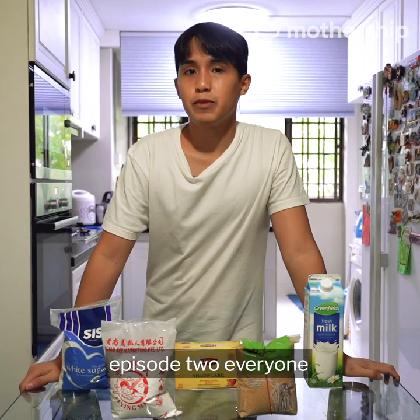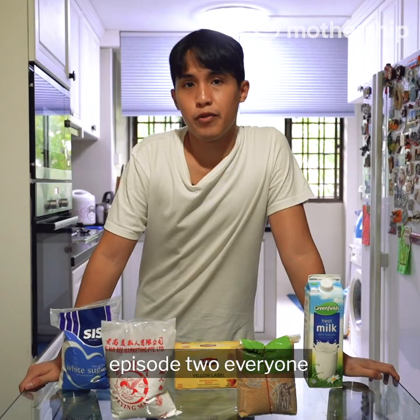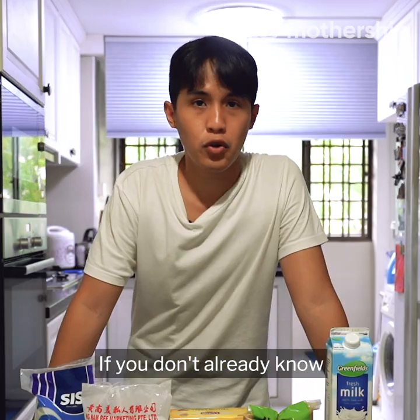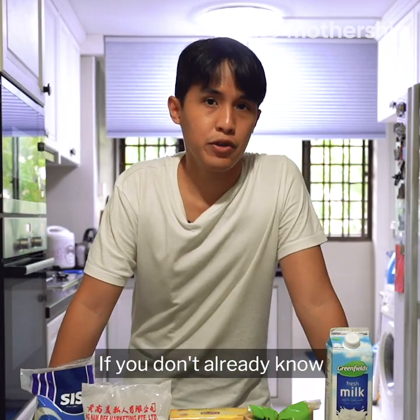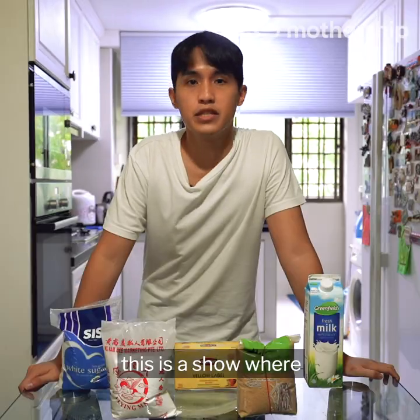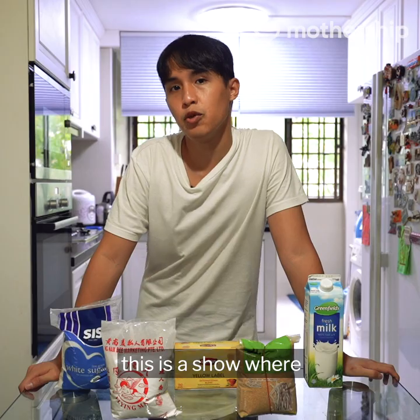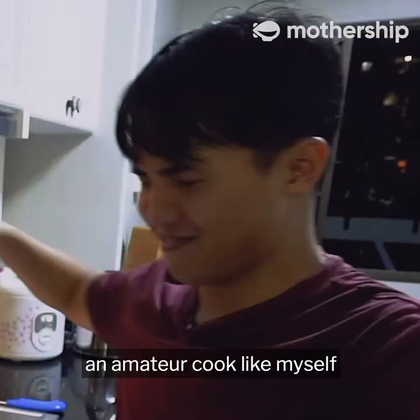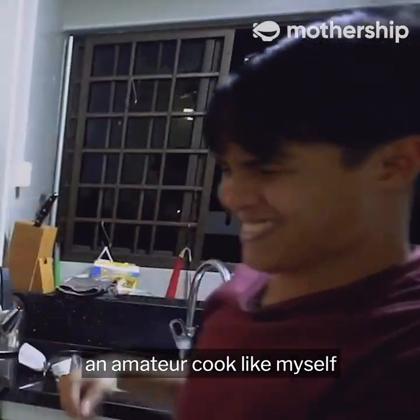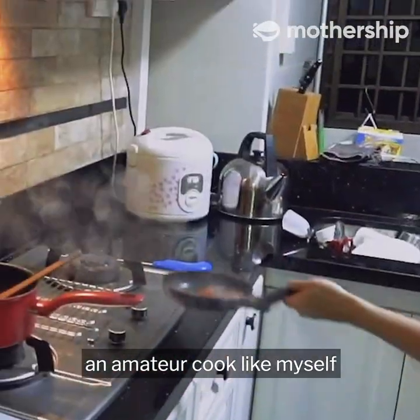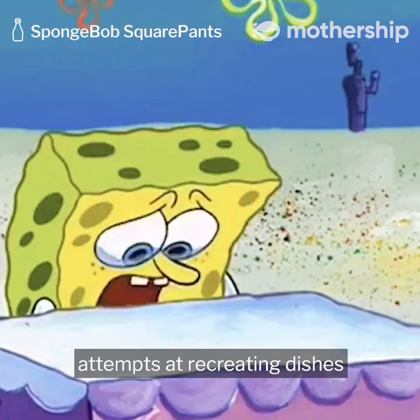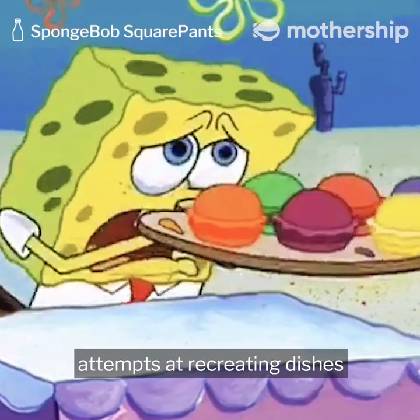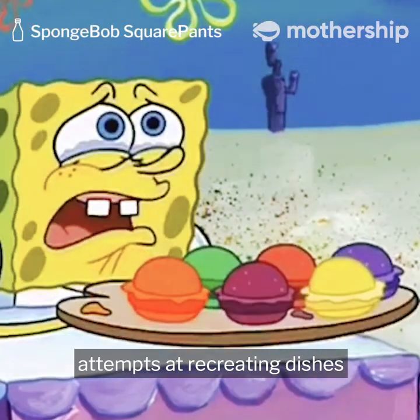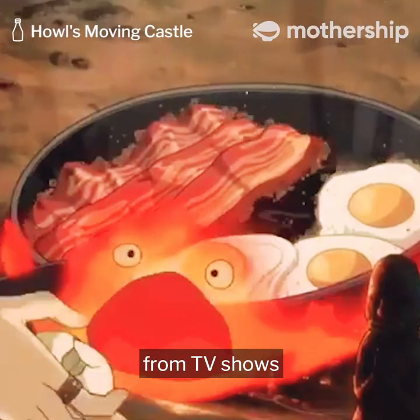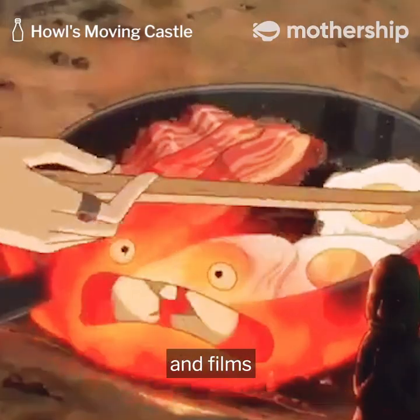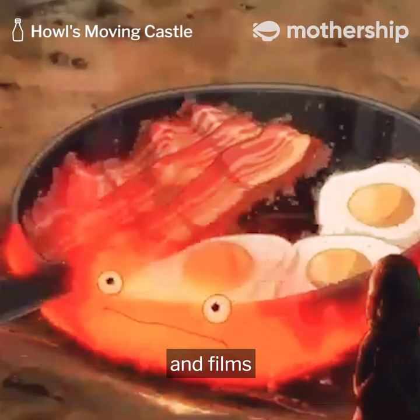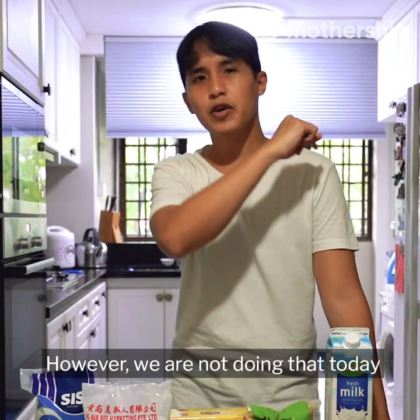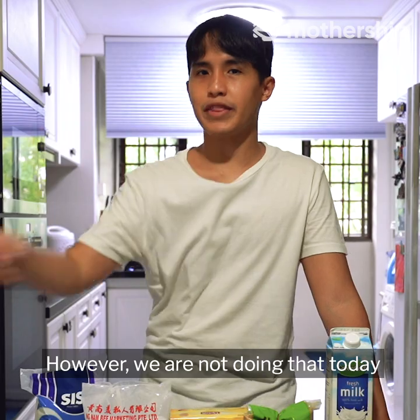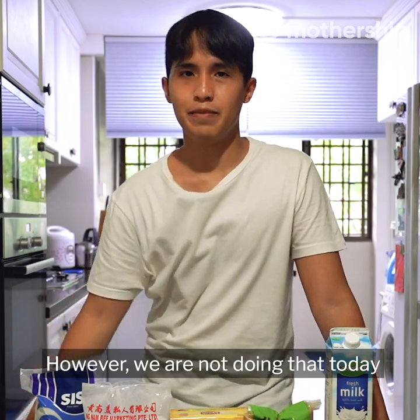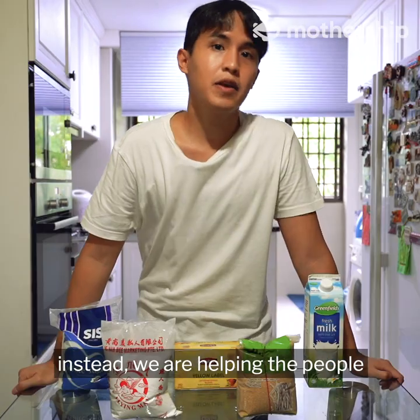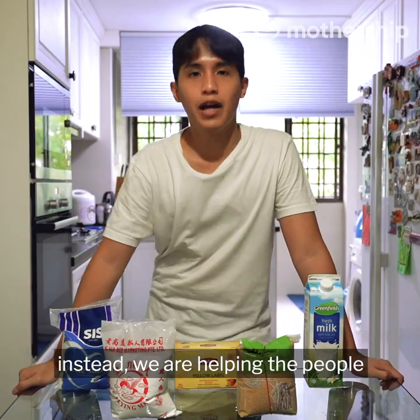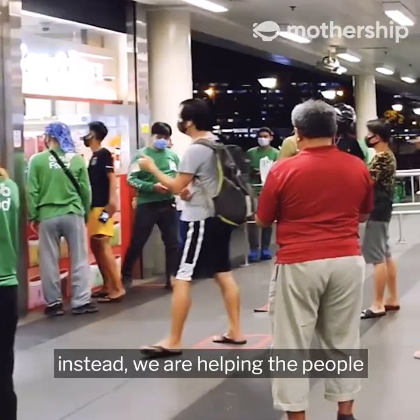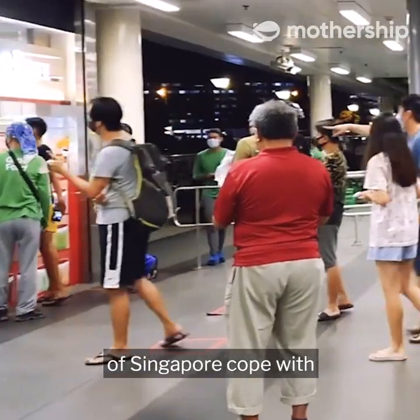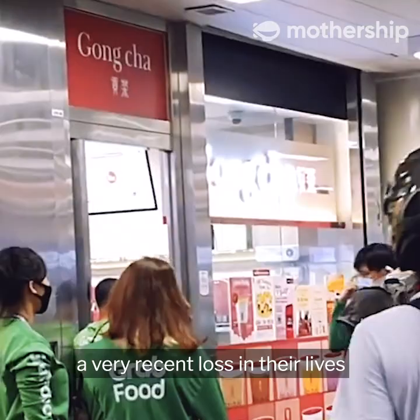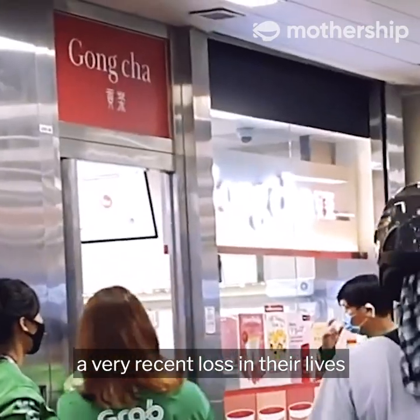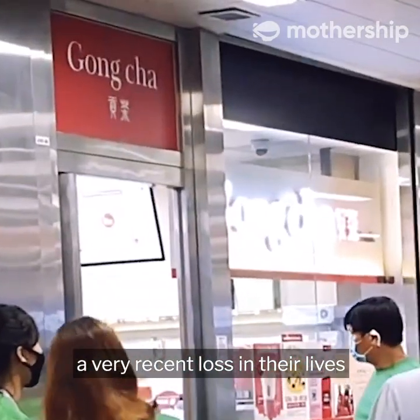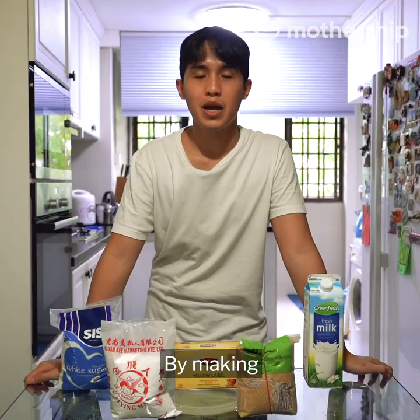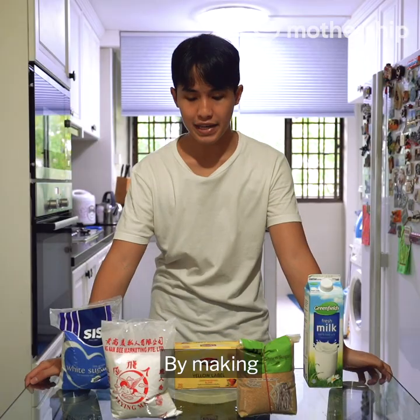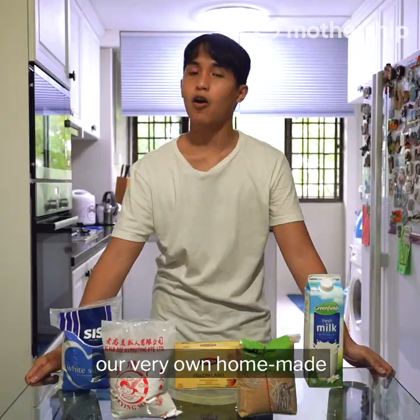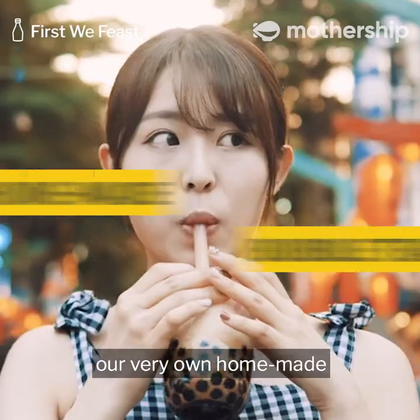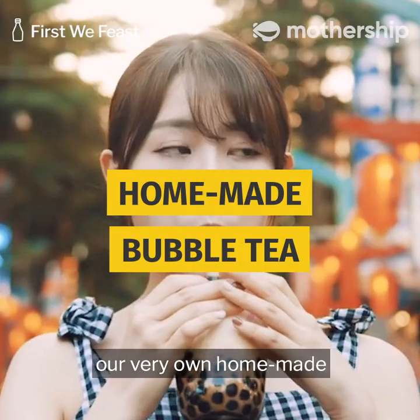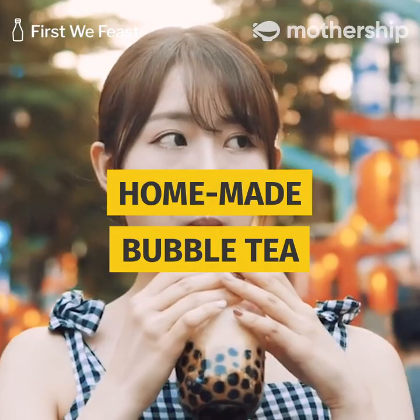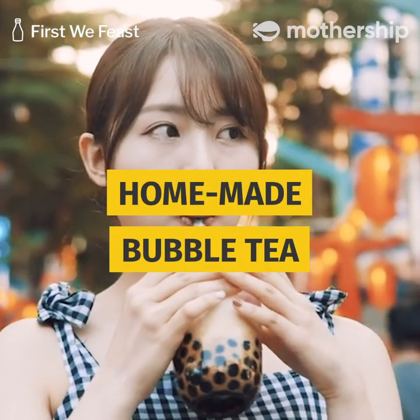Welcome to episode 2. This is a show where an amateur cook like myself attempts at recreating dishes from TV shows and films. However, today we're helping the people of Singapore cope with a very recent loss in their lives by making our very own homemade bubble tea.